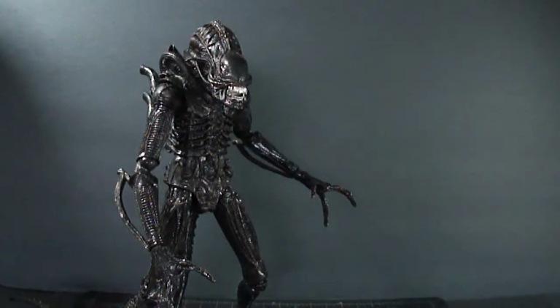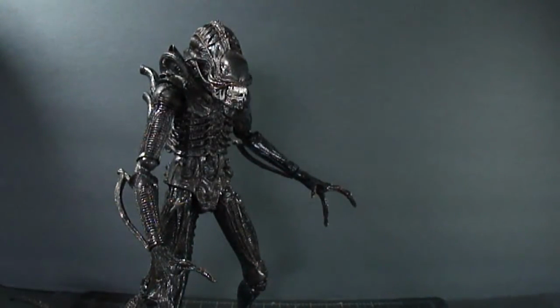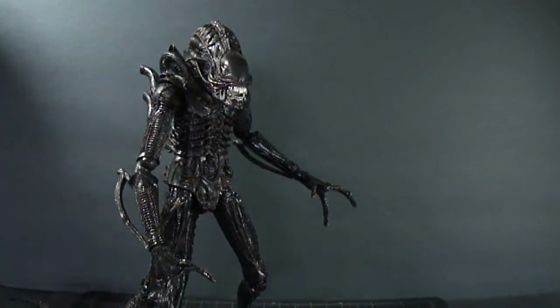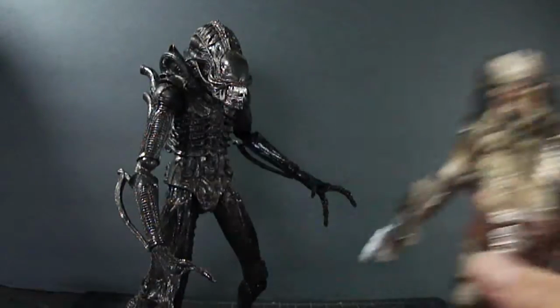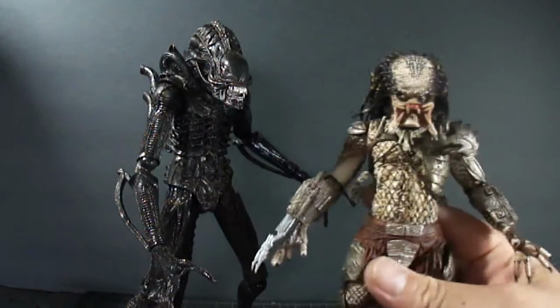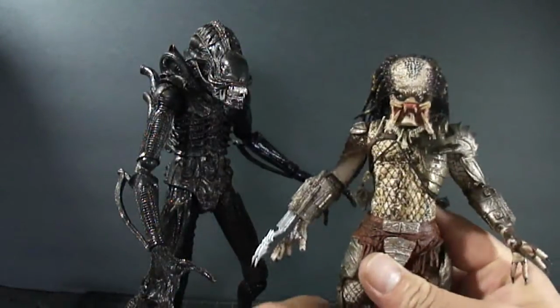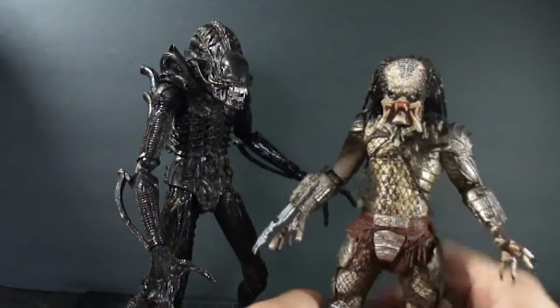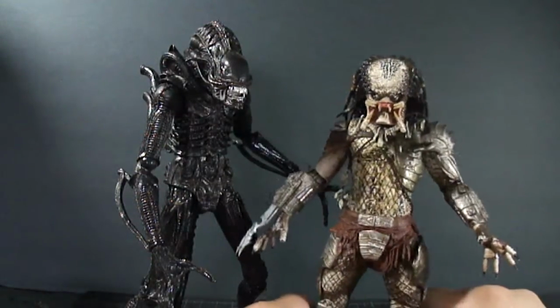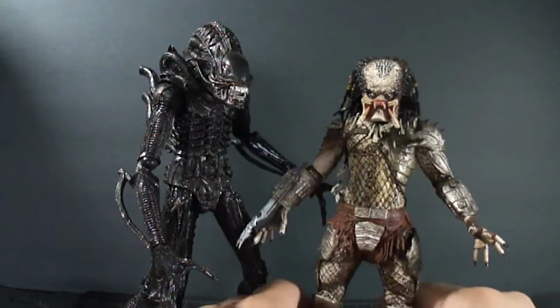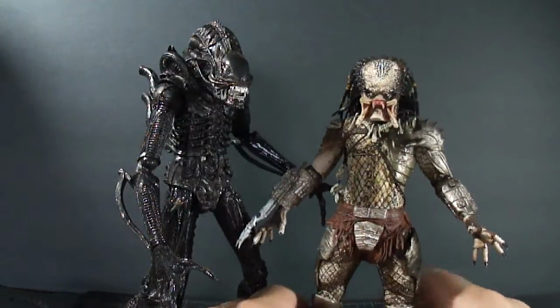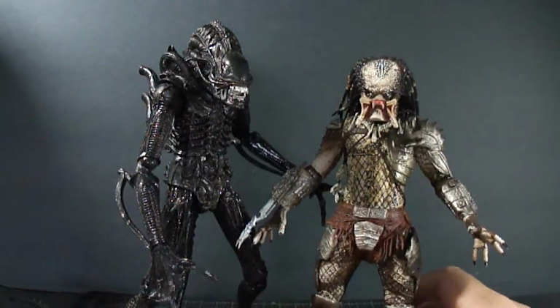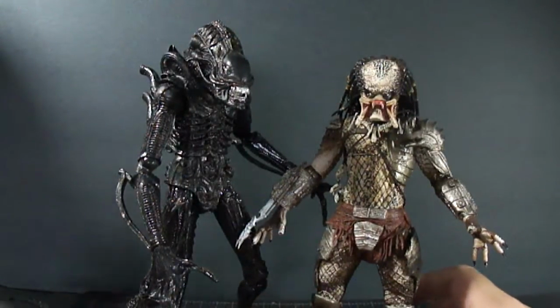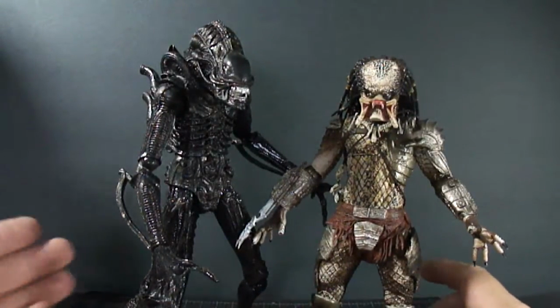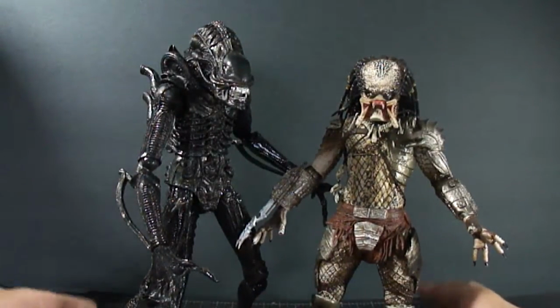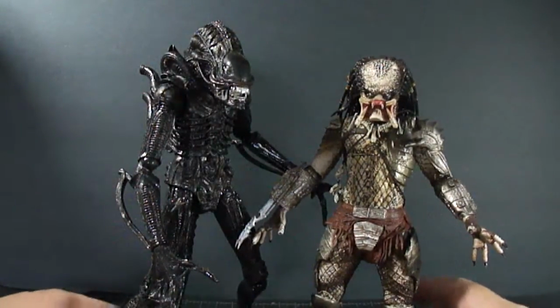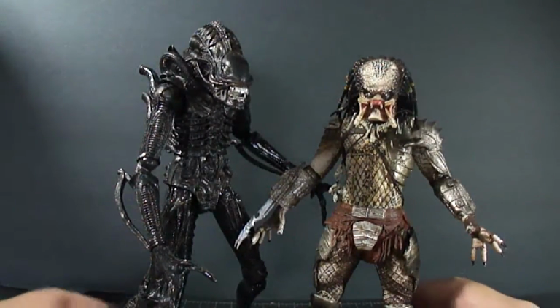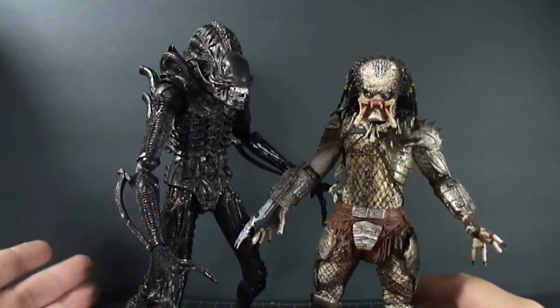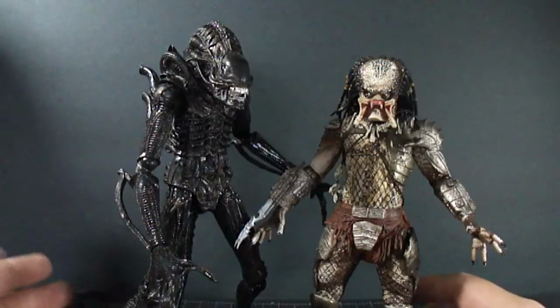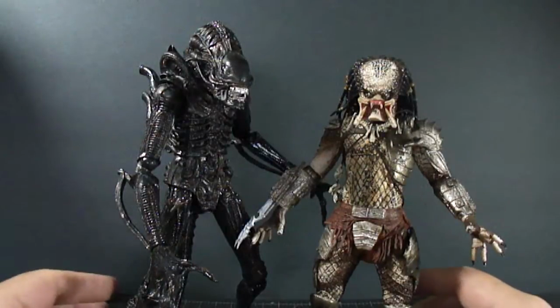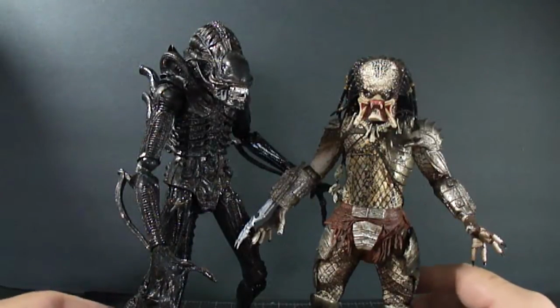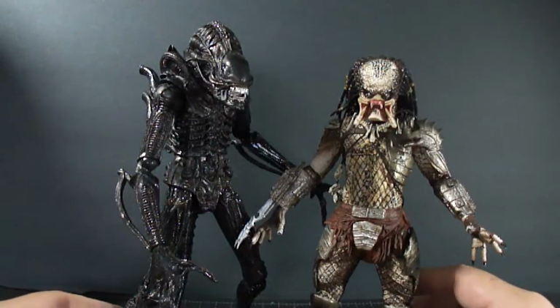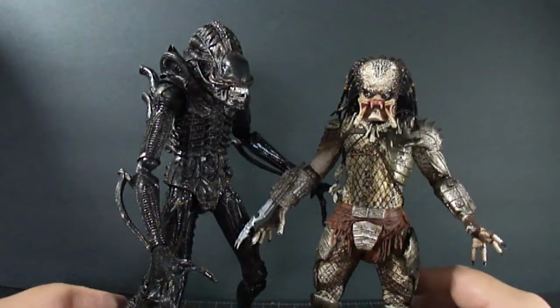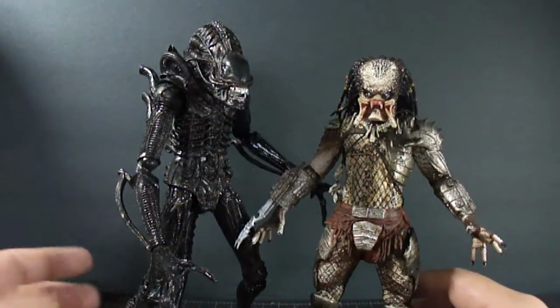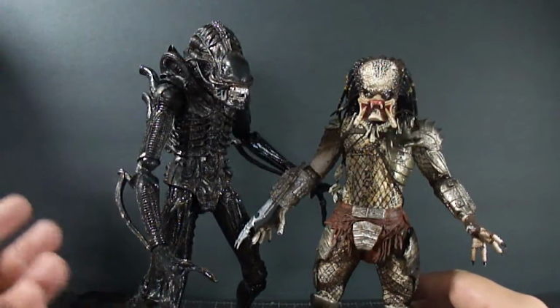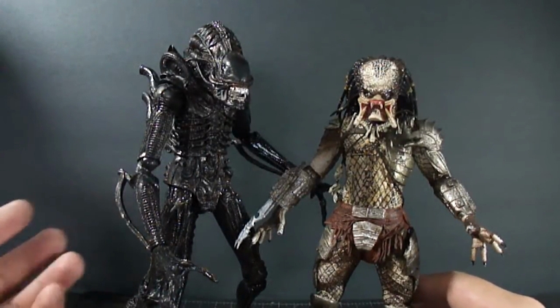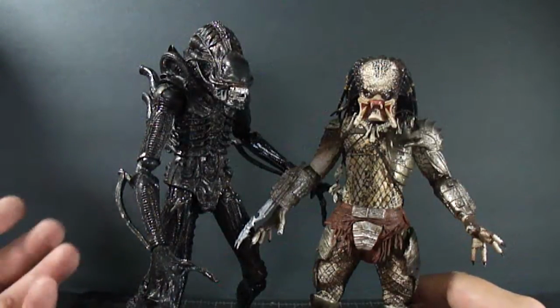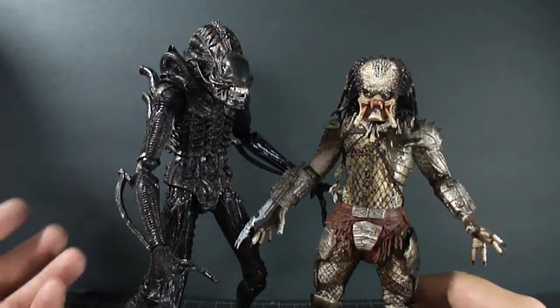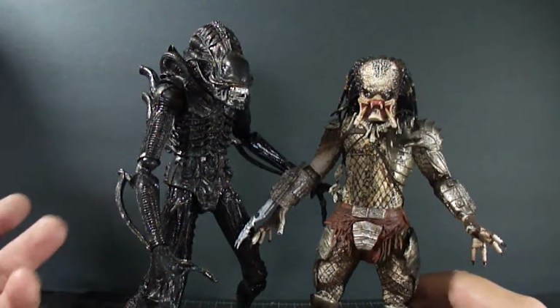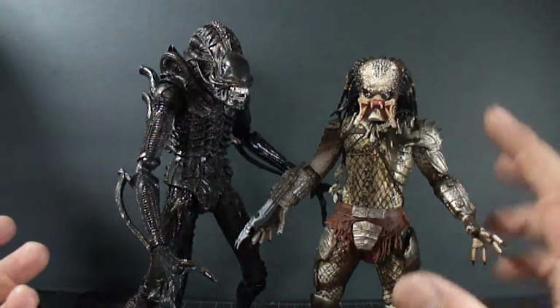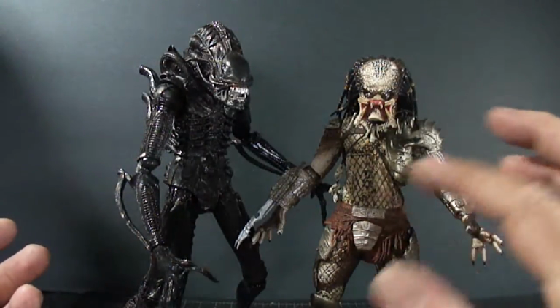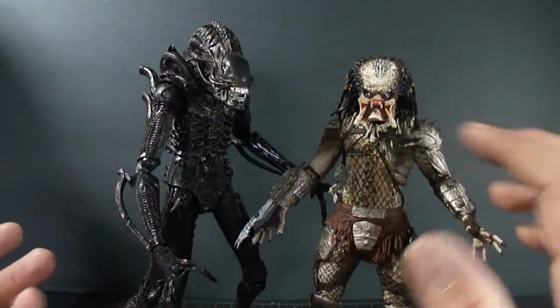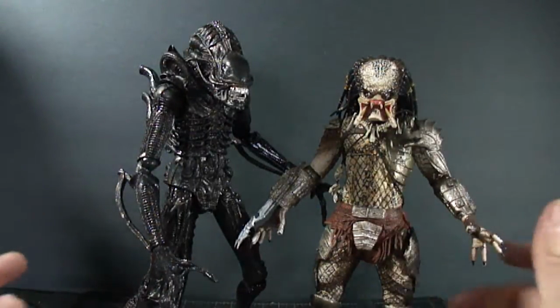Let's have a quick size comparison with the Predator. The alien's legs are slightly bent, so he would actually be a little bit taller than he appears right now next to the Predator.